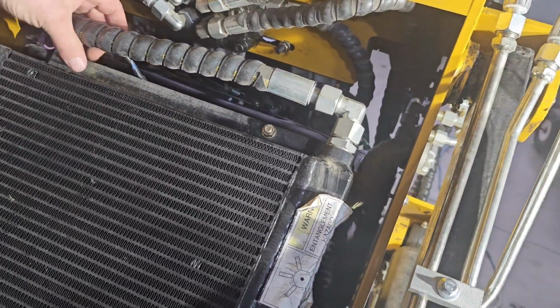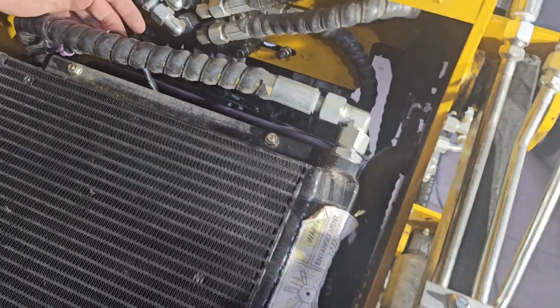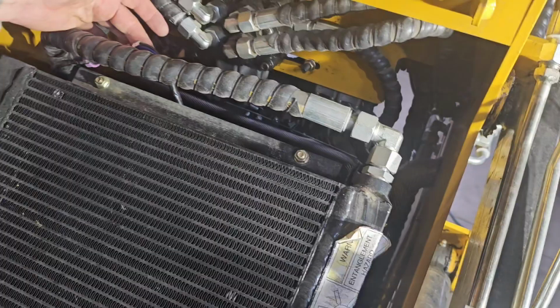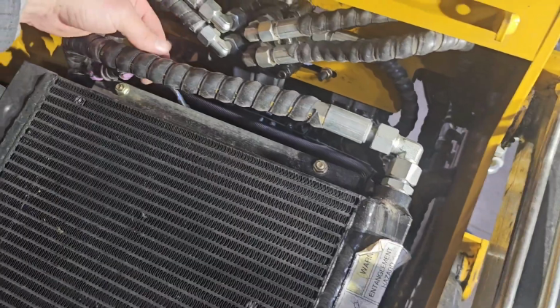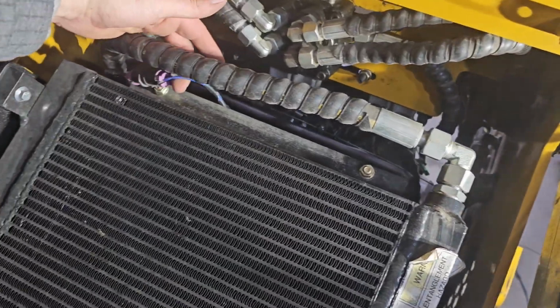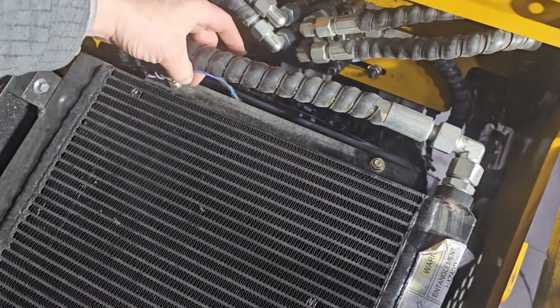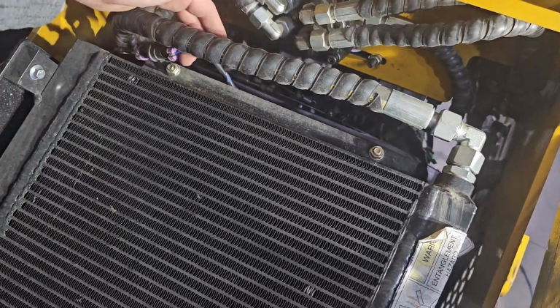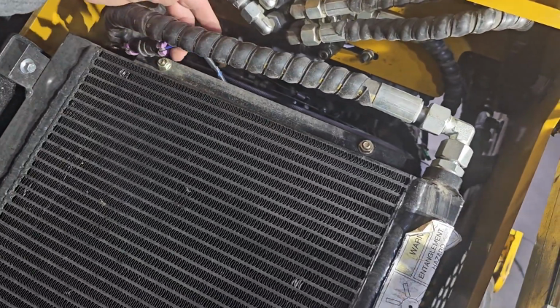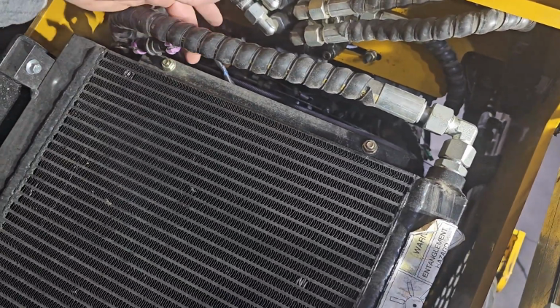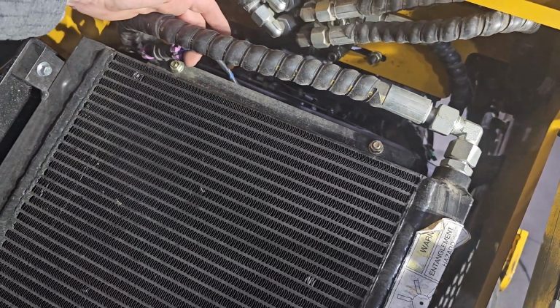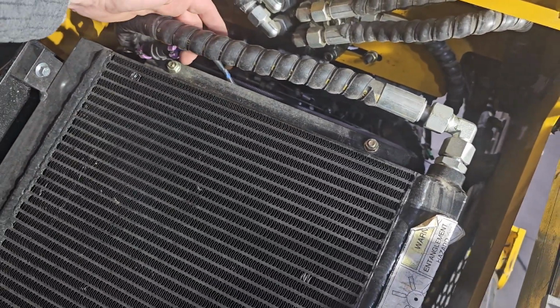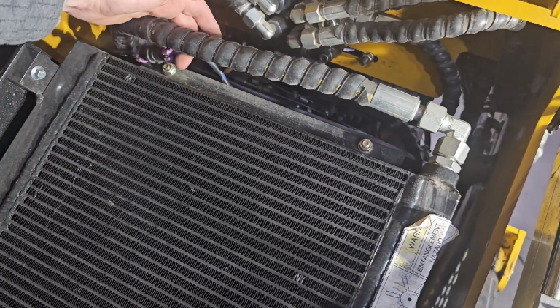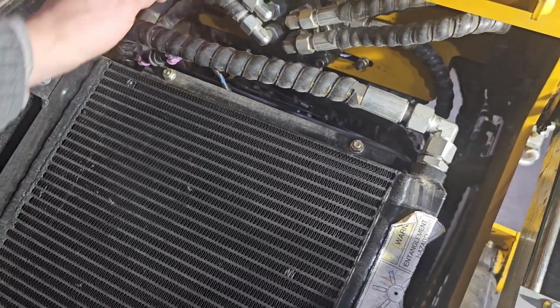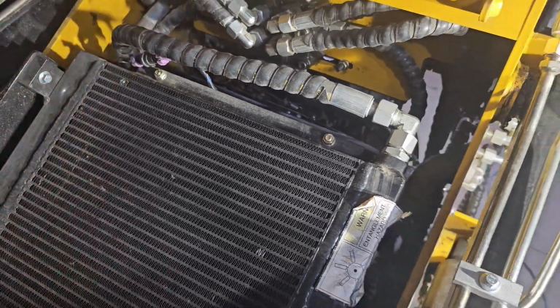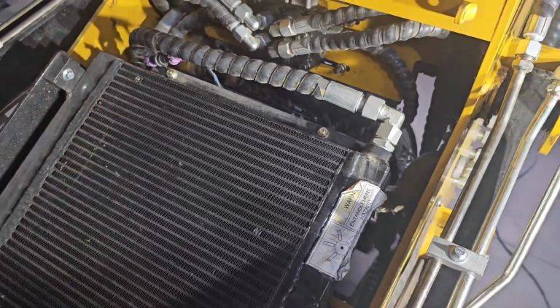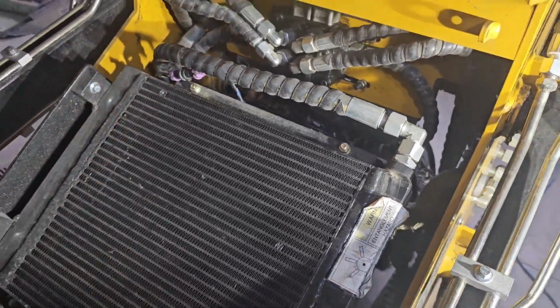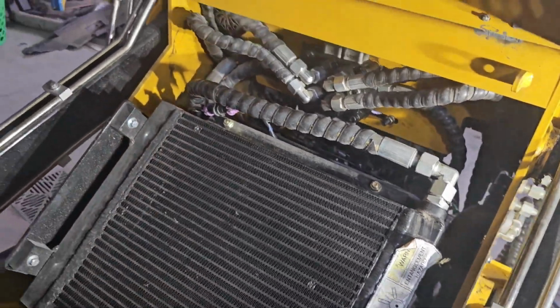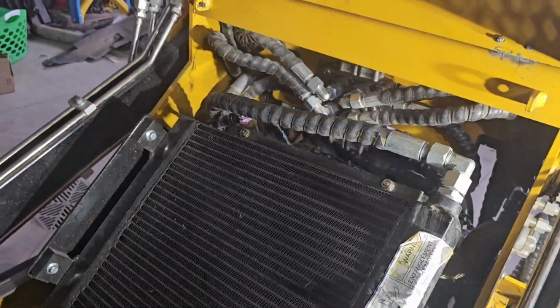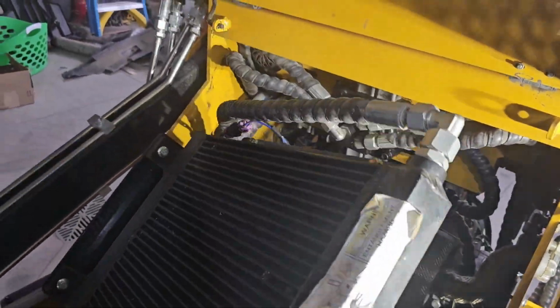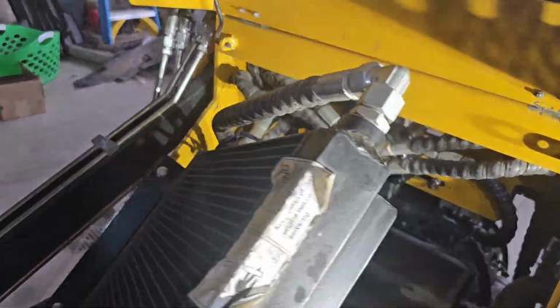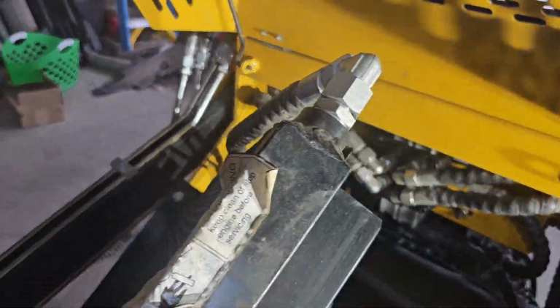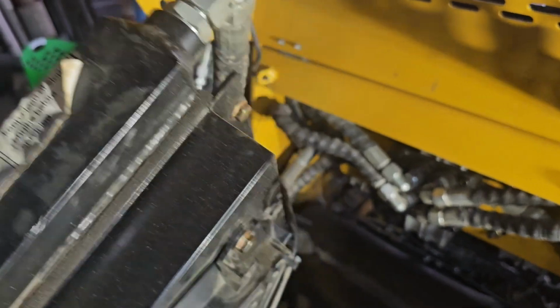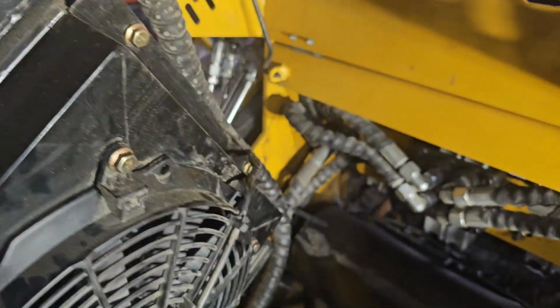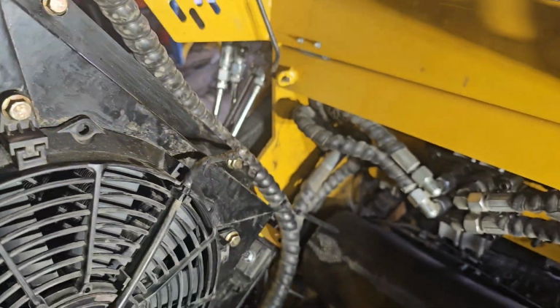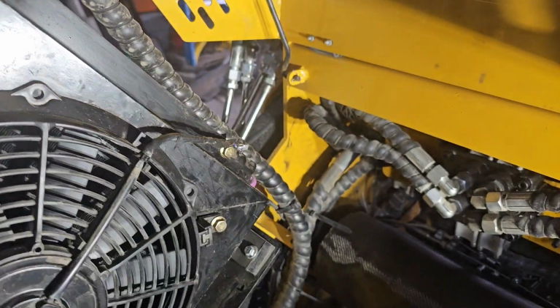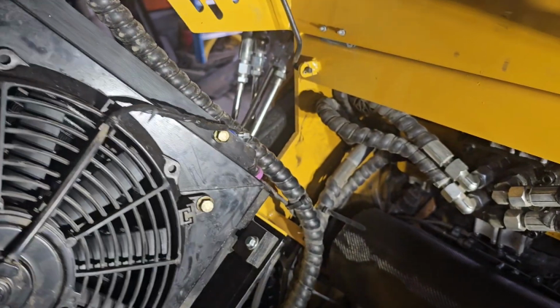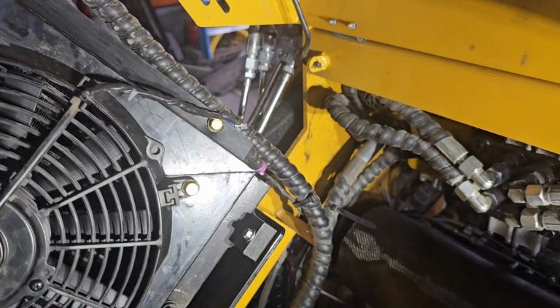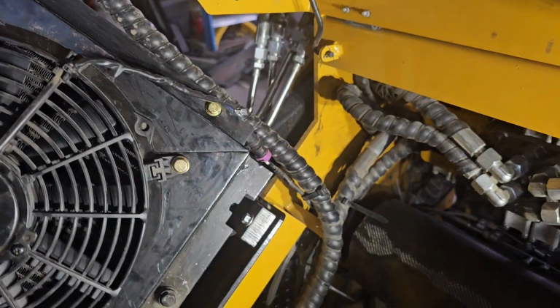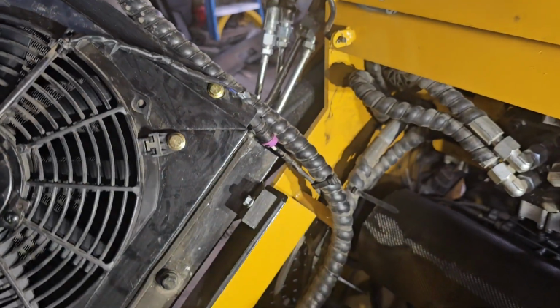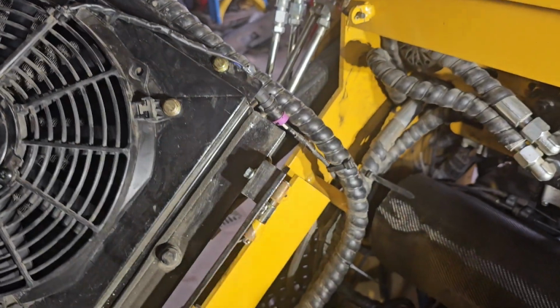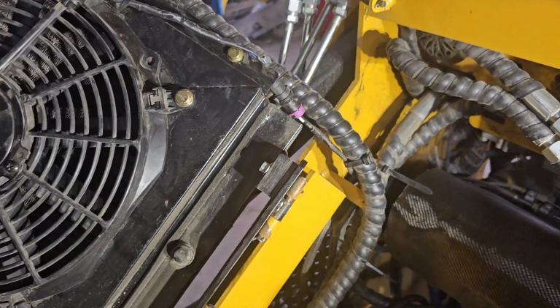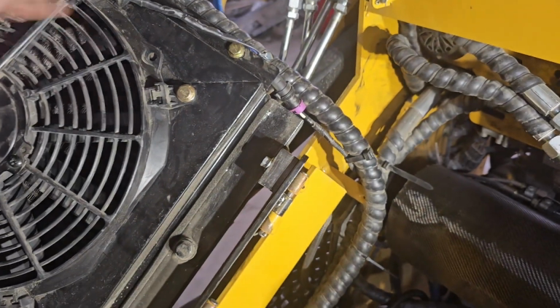I probably should re-zip tie that. I'm going to re-zip tie it probably about in this vicinity here - just see how that goes up. That way we're not creating too much stretching going on.